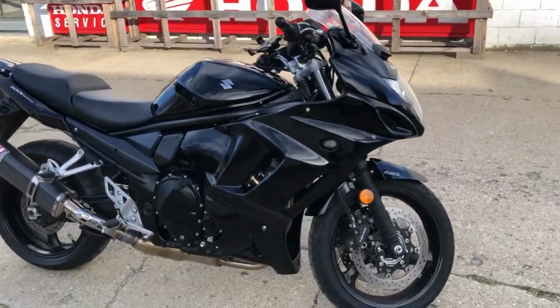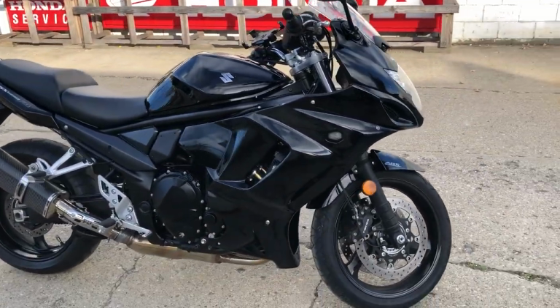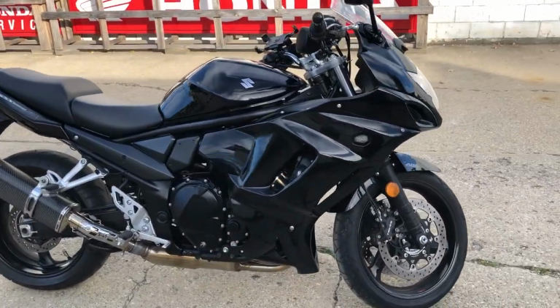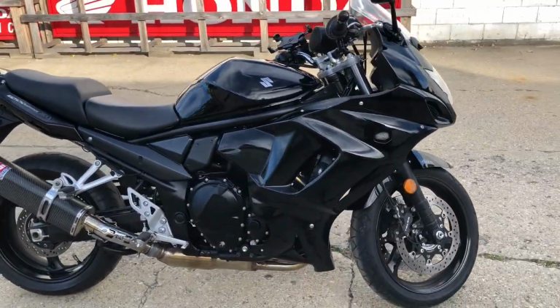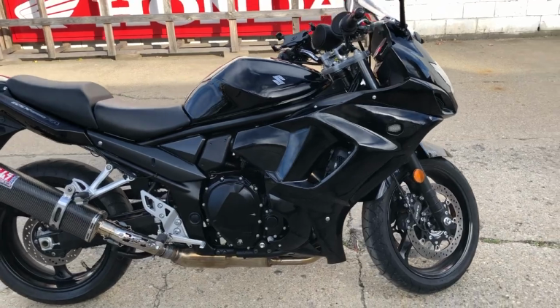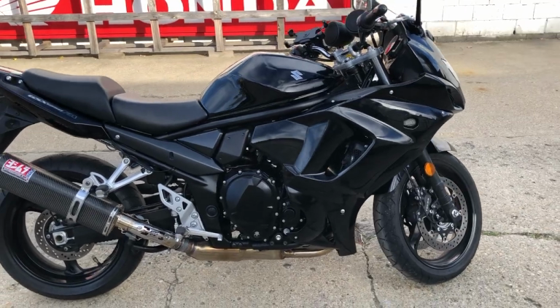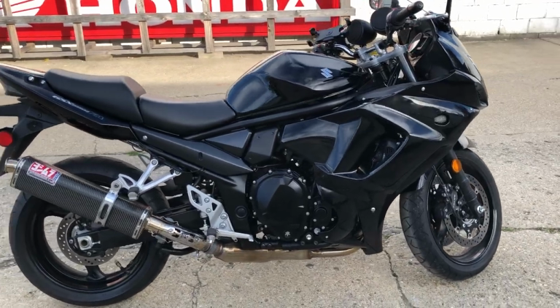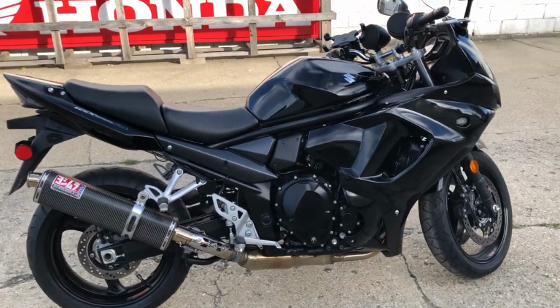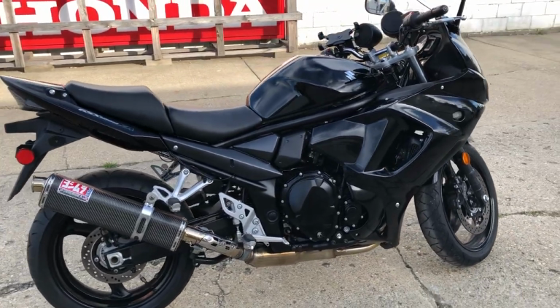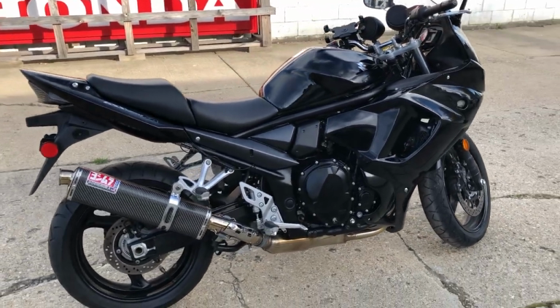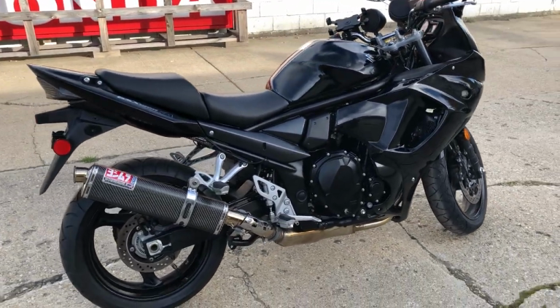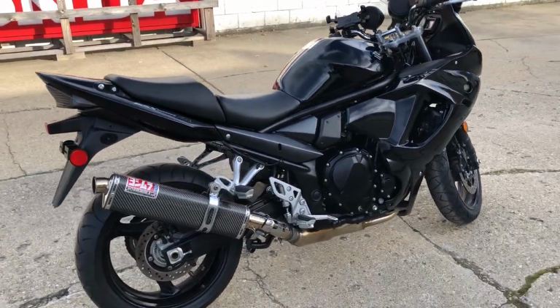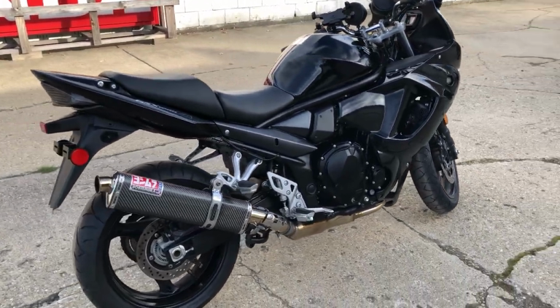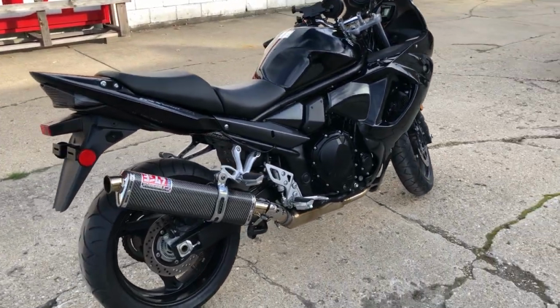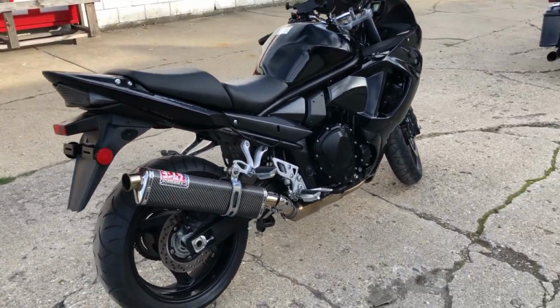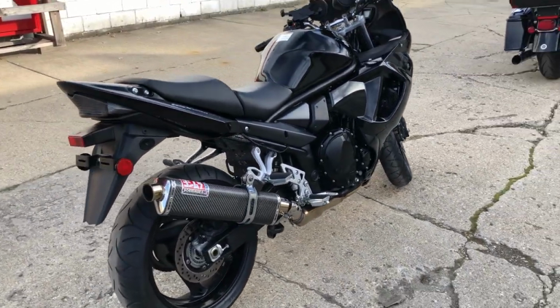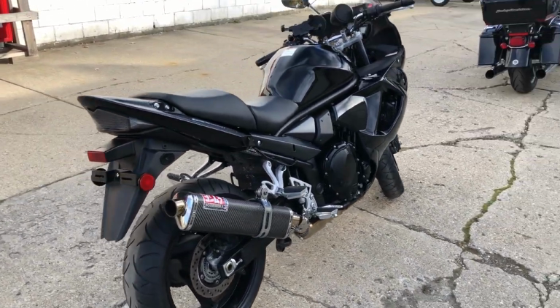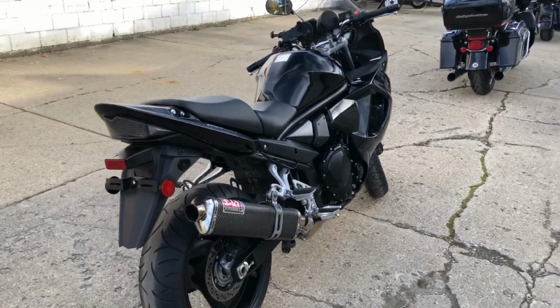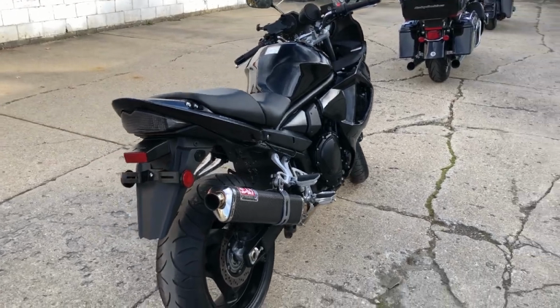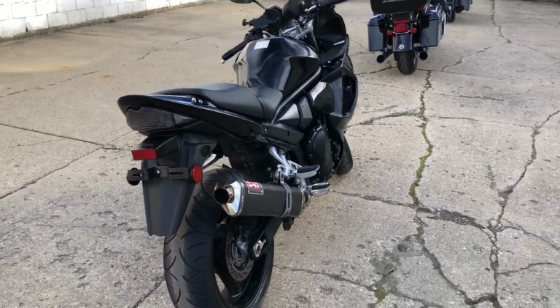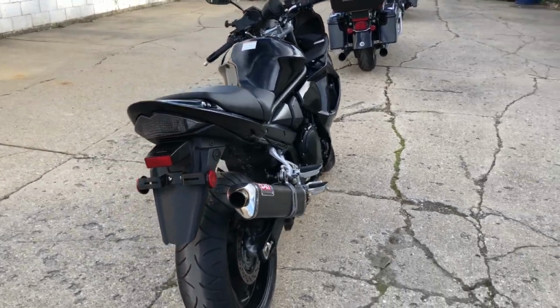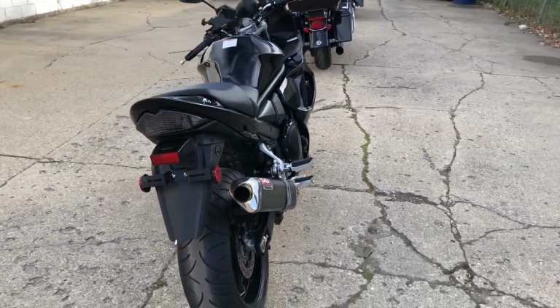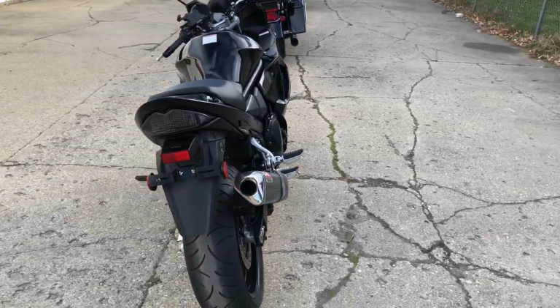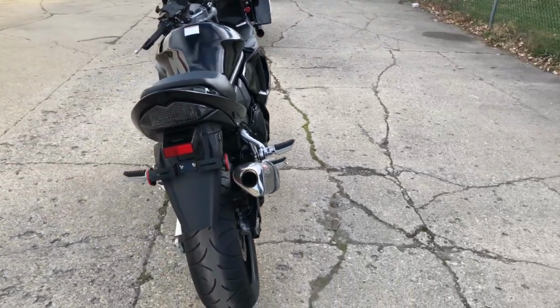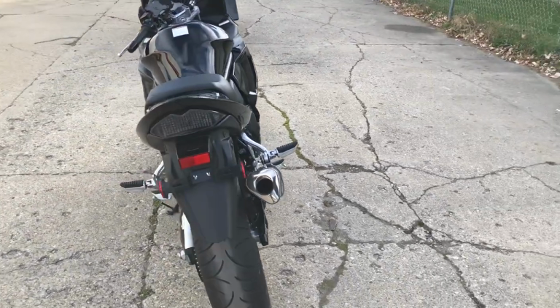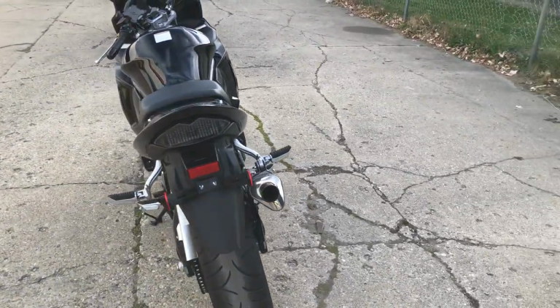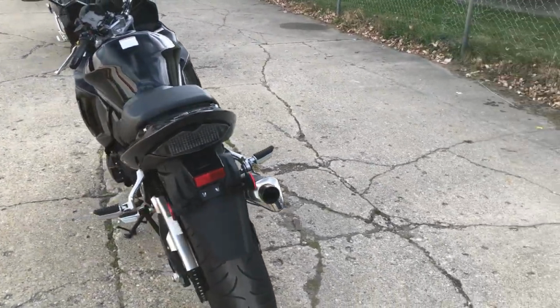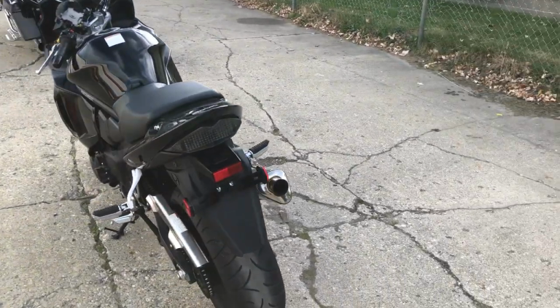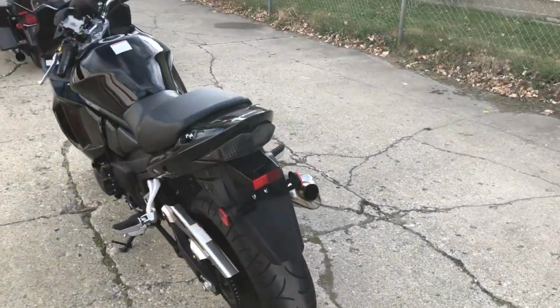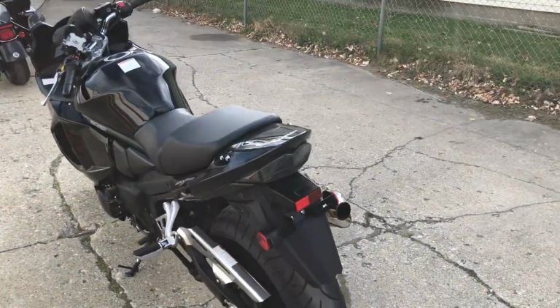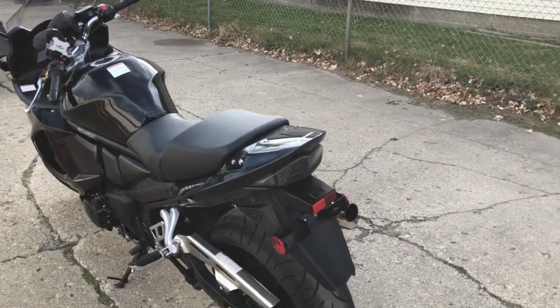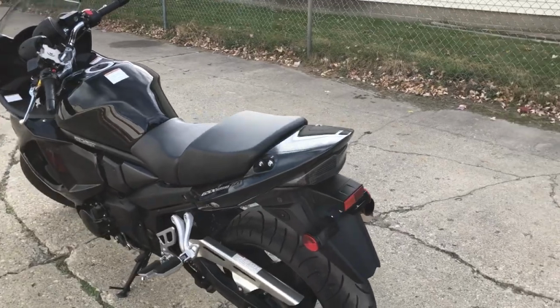Thing's got all the extras on it — don't miss this one. We've got a super clean bike: flush mount front turn signals, cell phone holder, Bluetooth speakers, and a Yoshimura carbon fiber tri-oval exhaust. It sounds great. Just been serviced at an authorized Suzuki dealer.